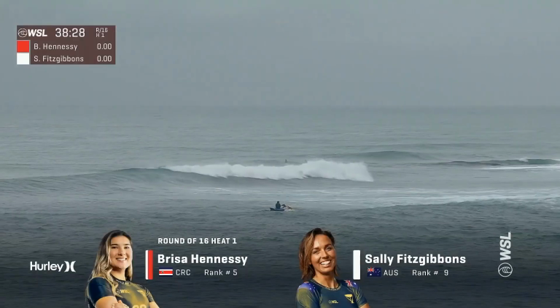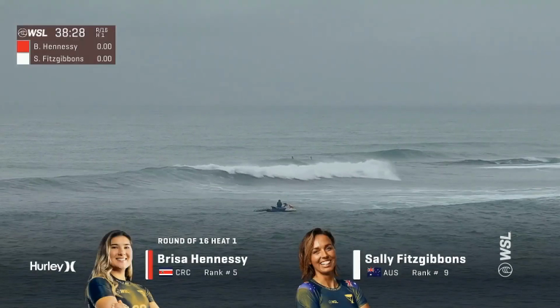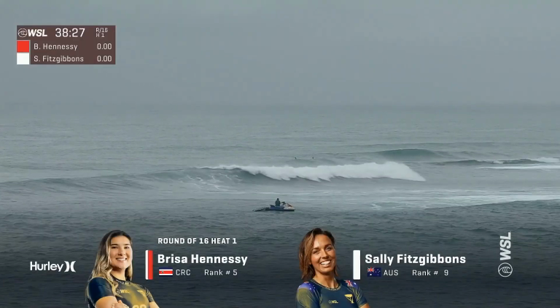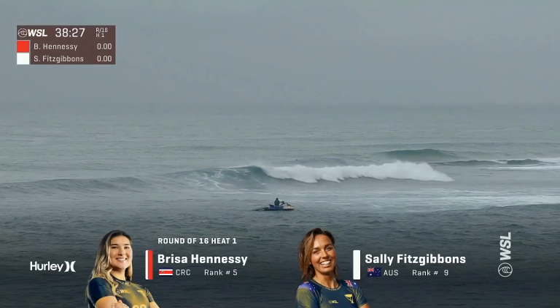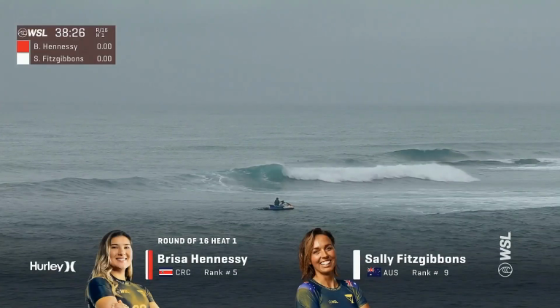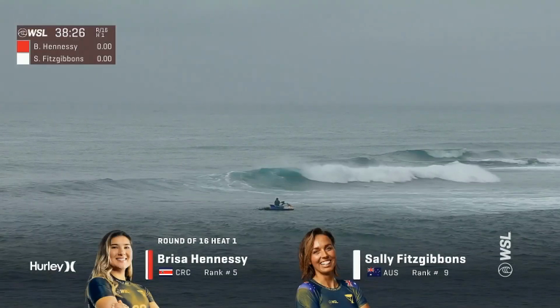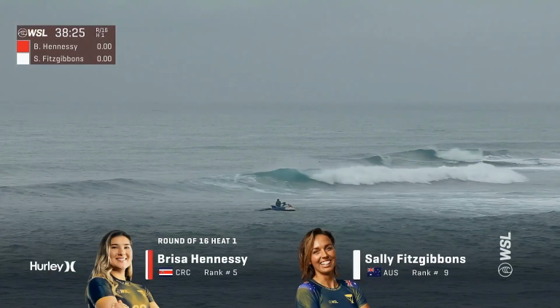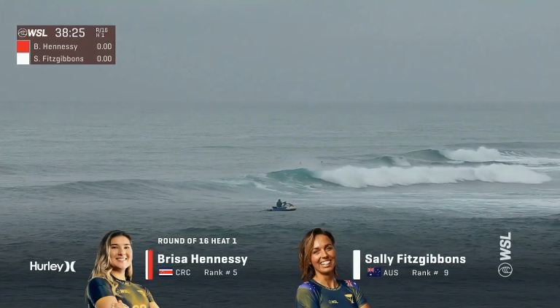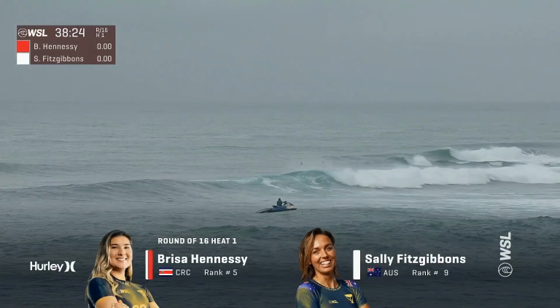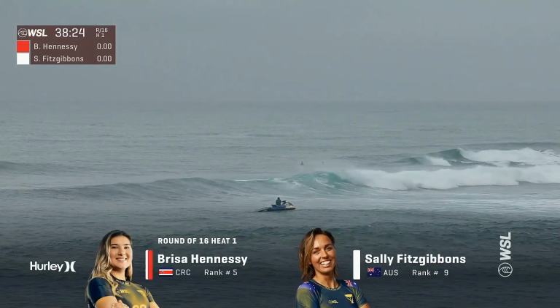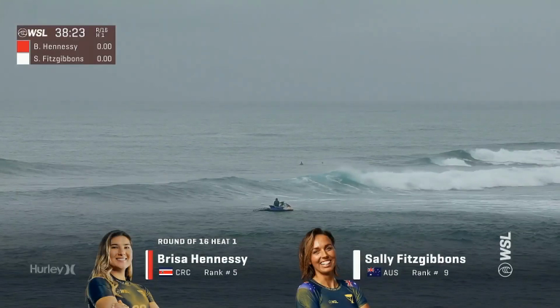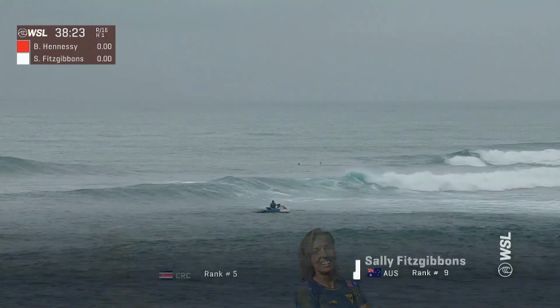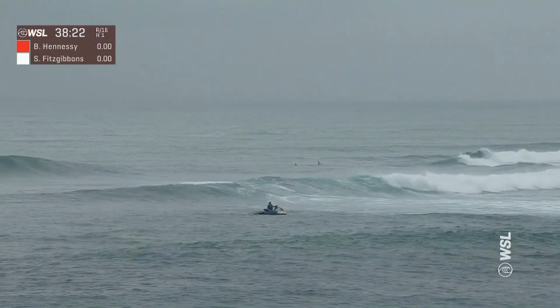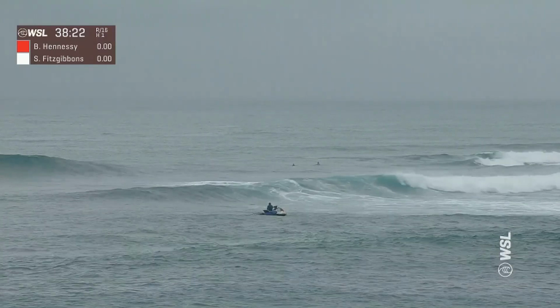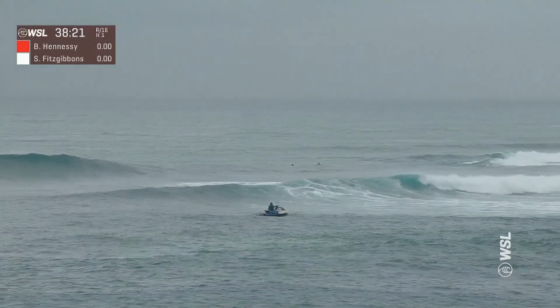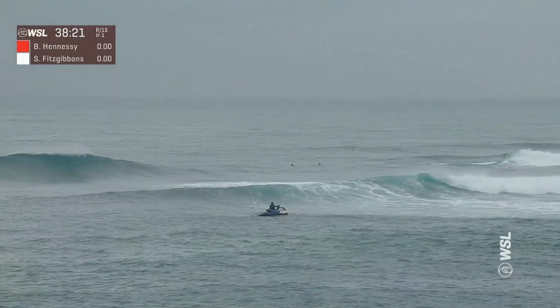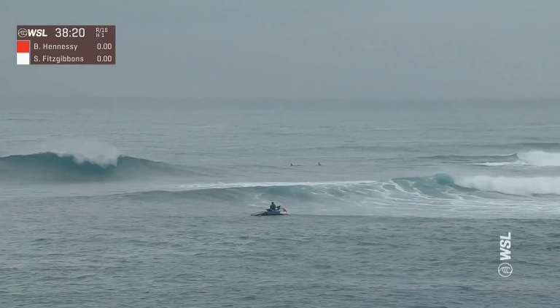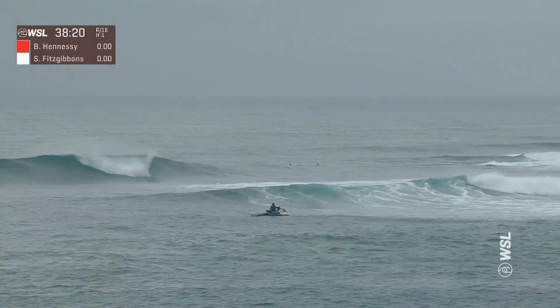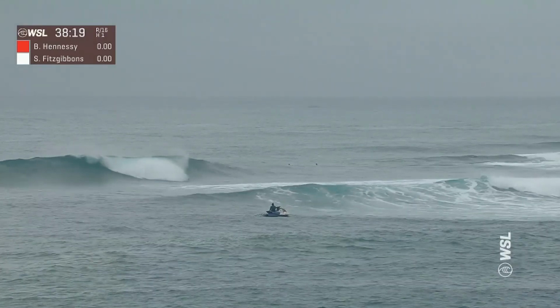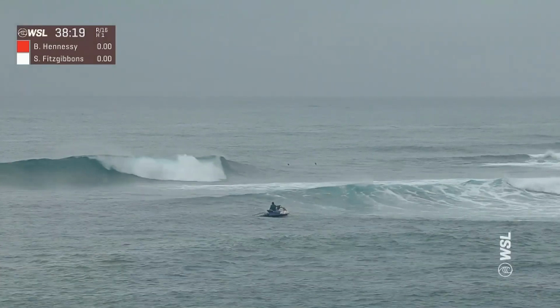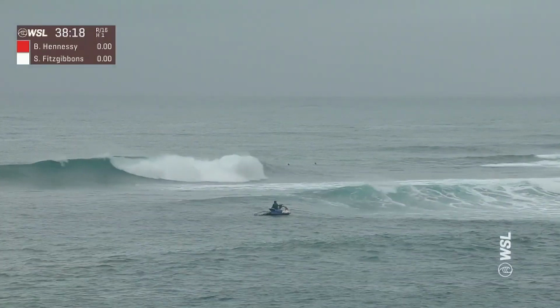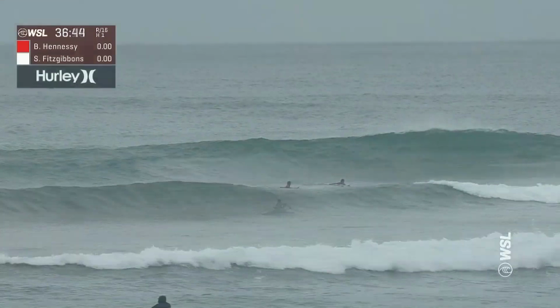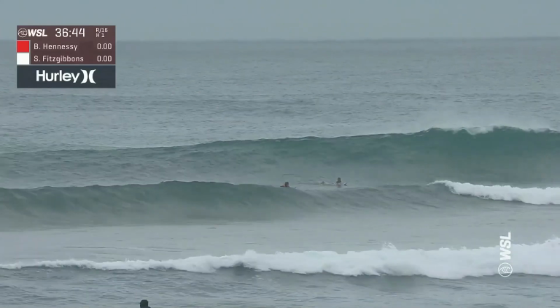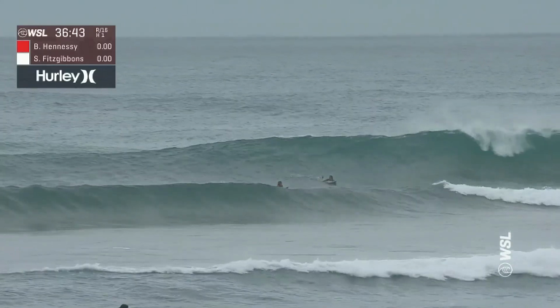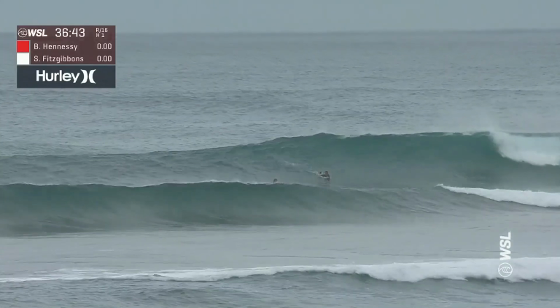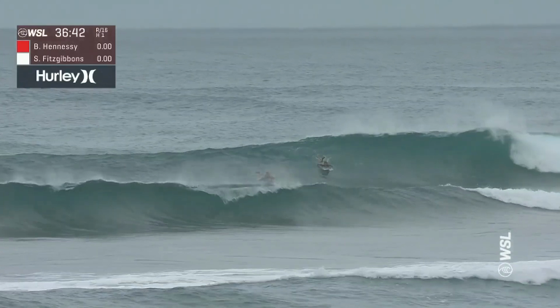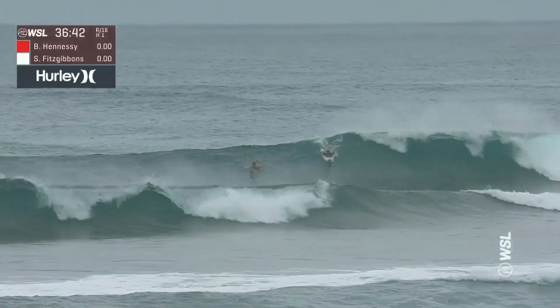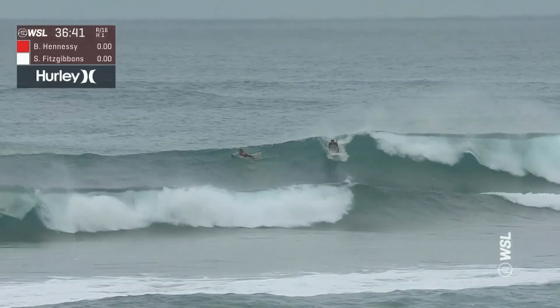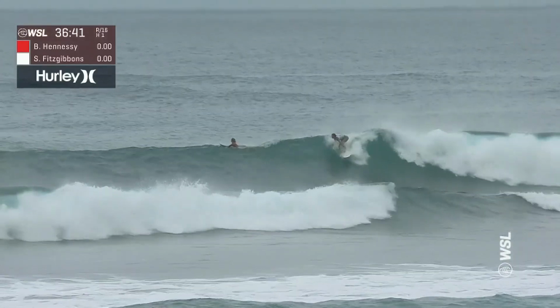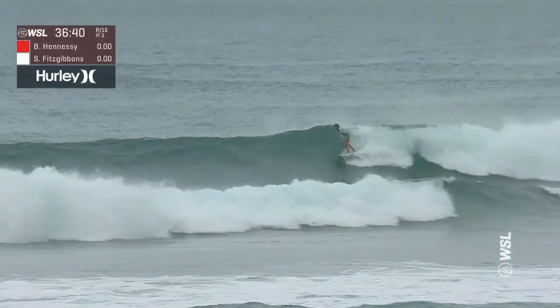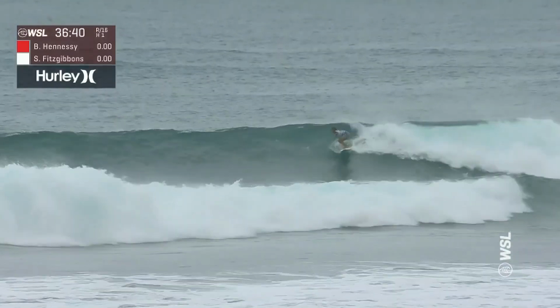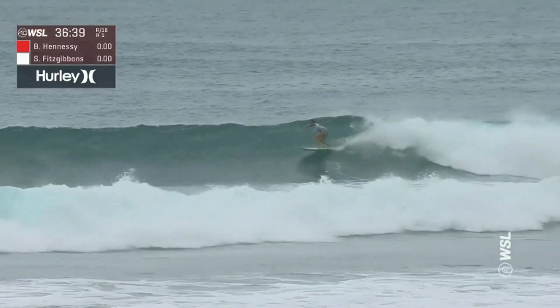Just looking at this long shot right here, Brisa Hennessey in the water, Sally Fitzgibbons — the boards on both of those surfers out there are Dennis Pang surfboards. If you ever come to Hawaii, actually go to the sugar mill and check out all of the board manufacturers that are down there.